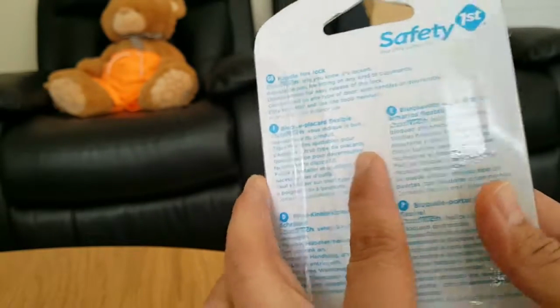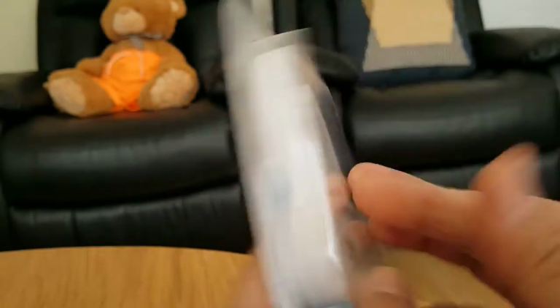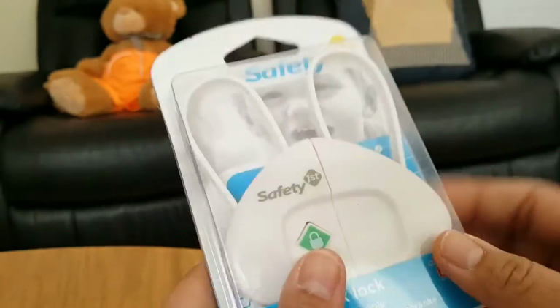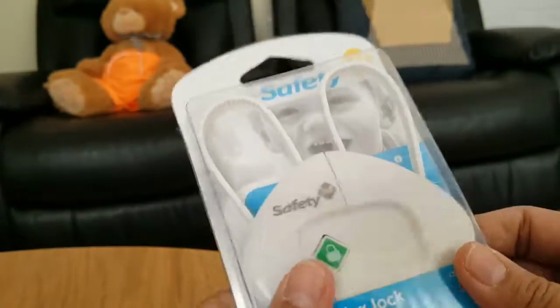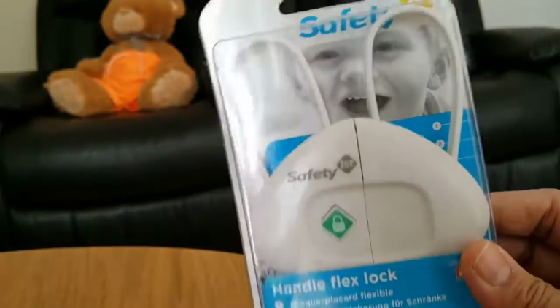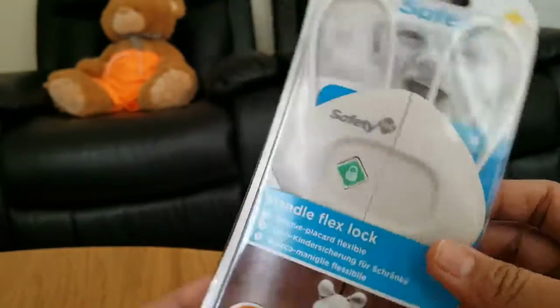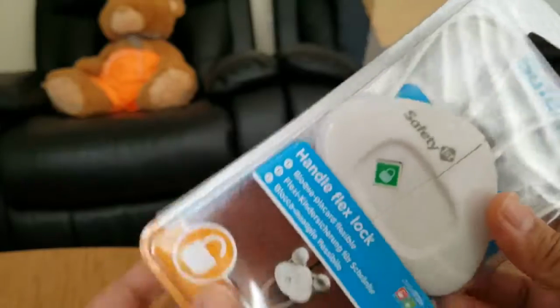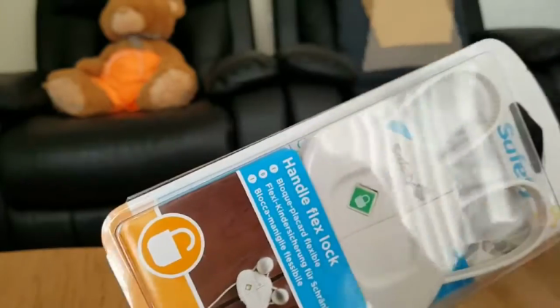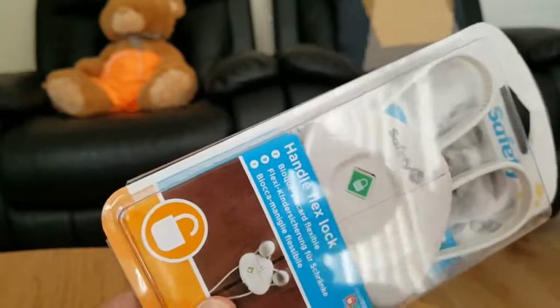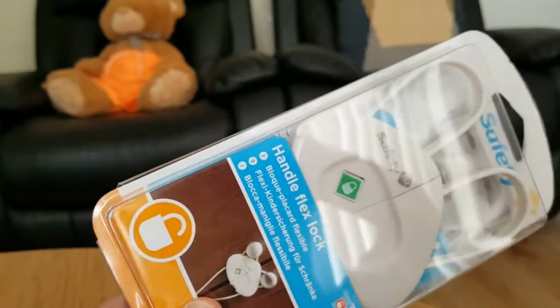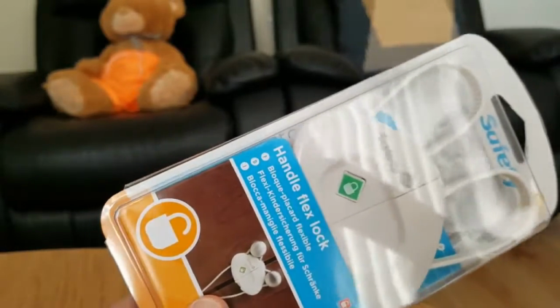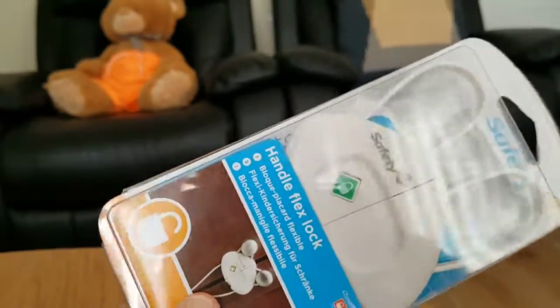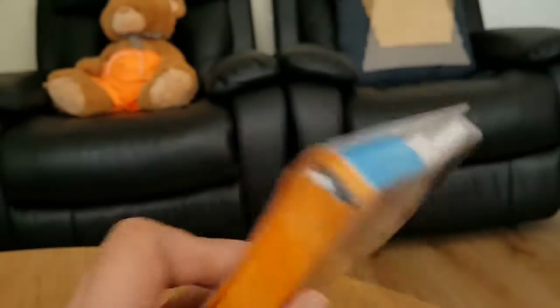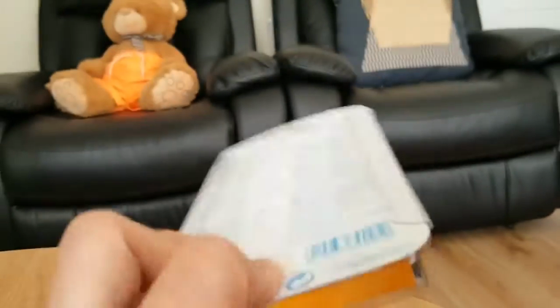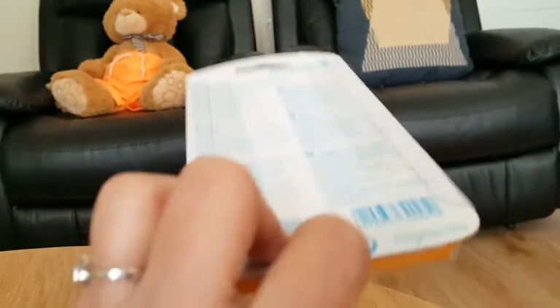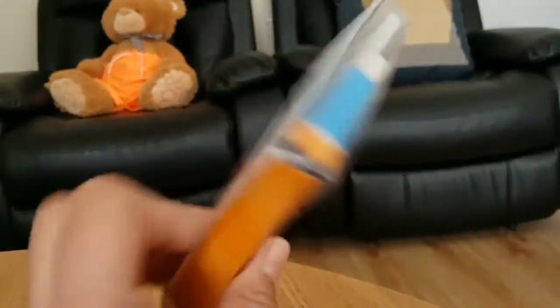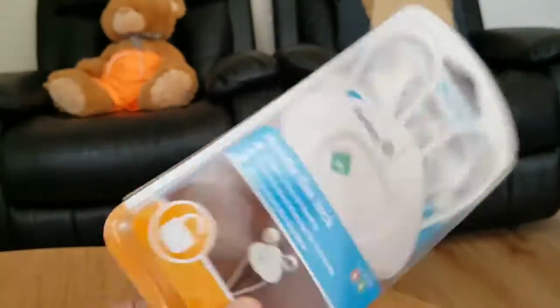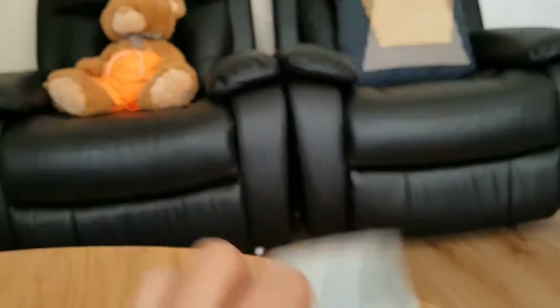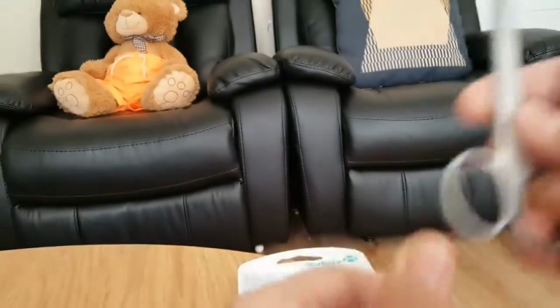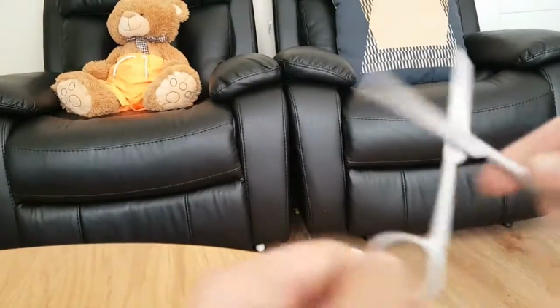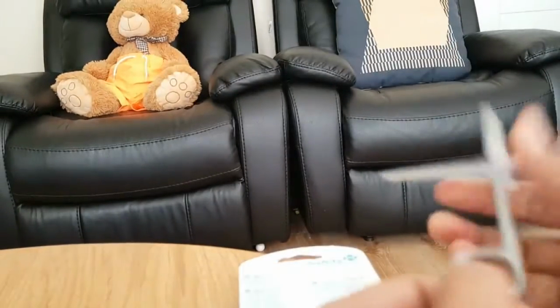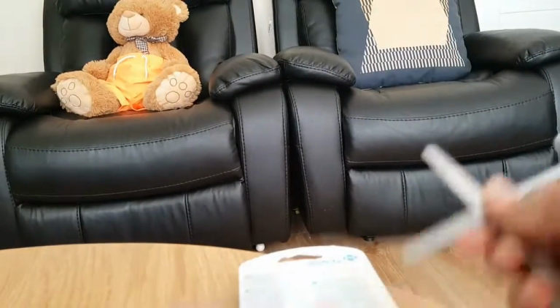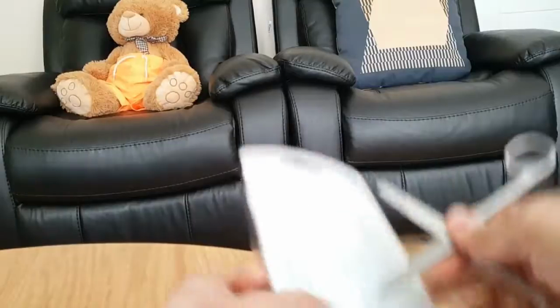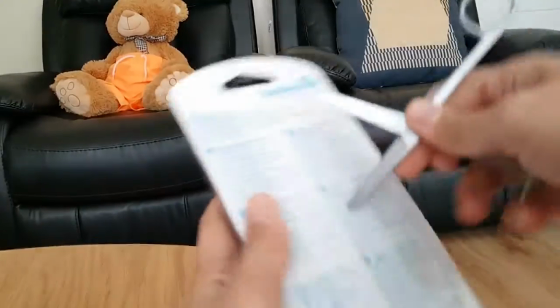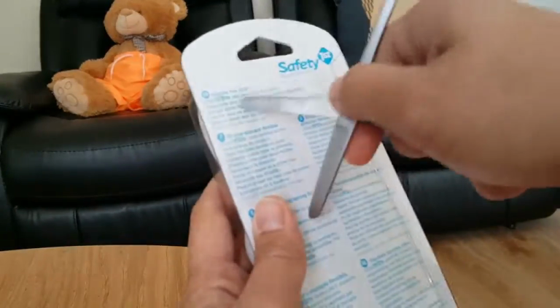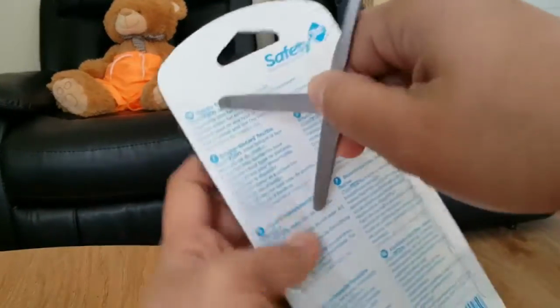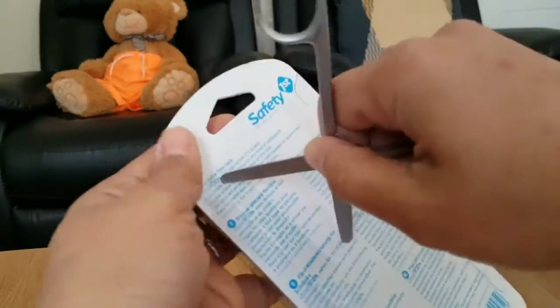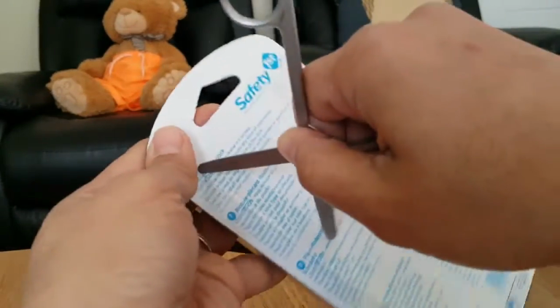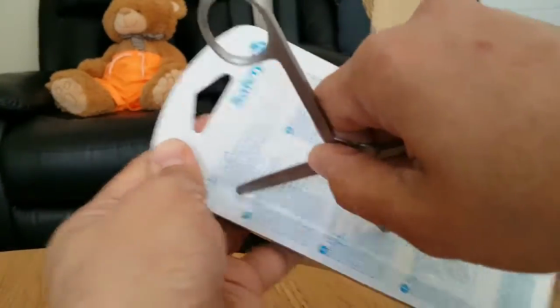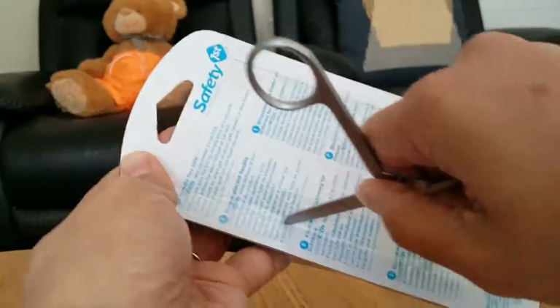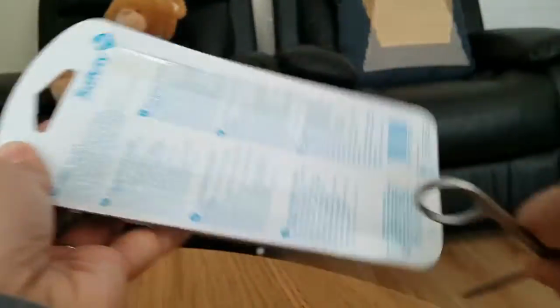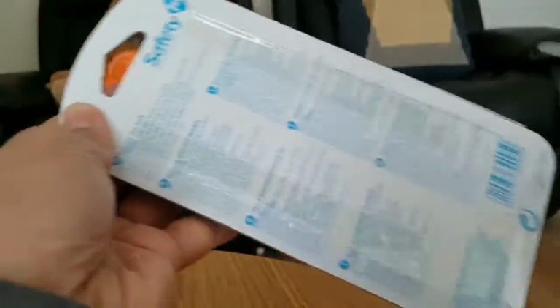Instructions are inside, so we're going to have a look at what we can find in there. I'm just going to use a scissor.